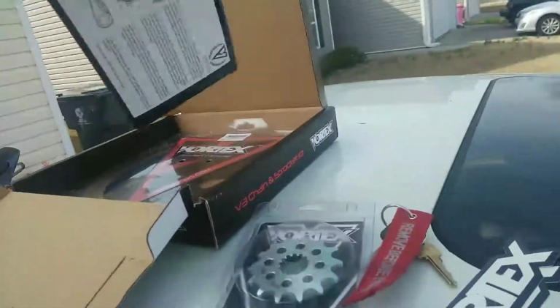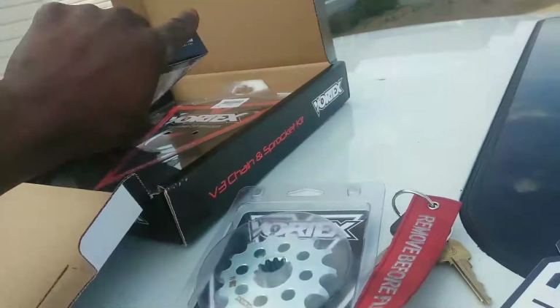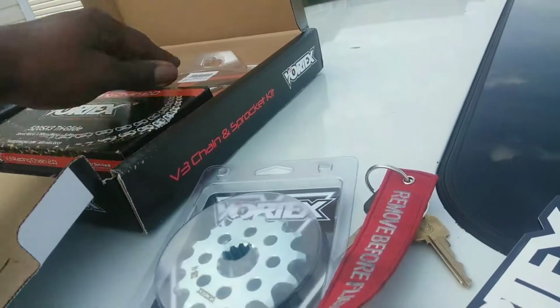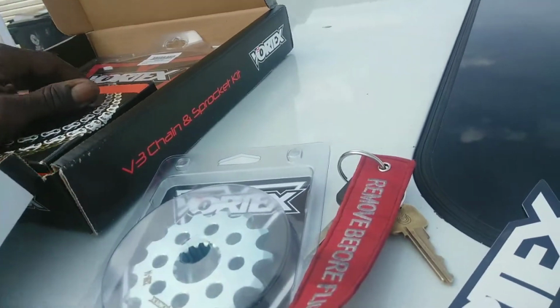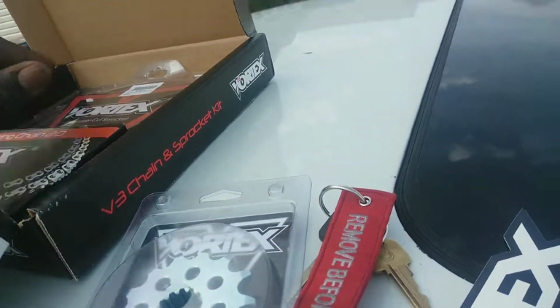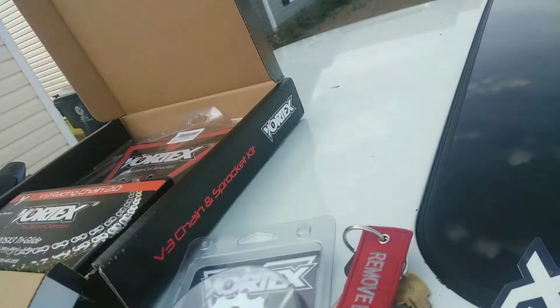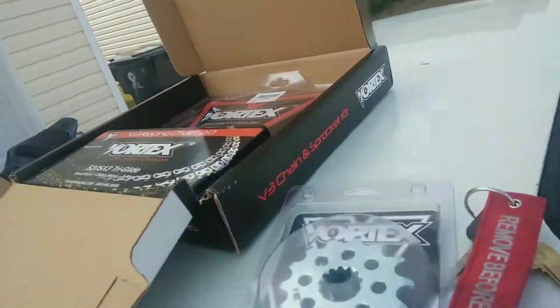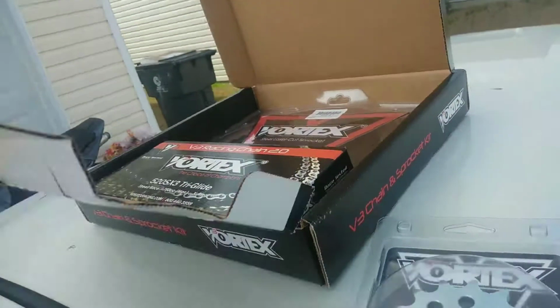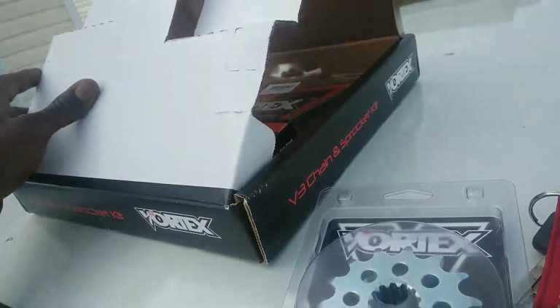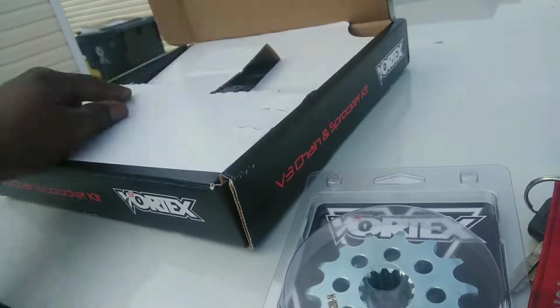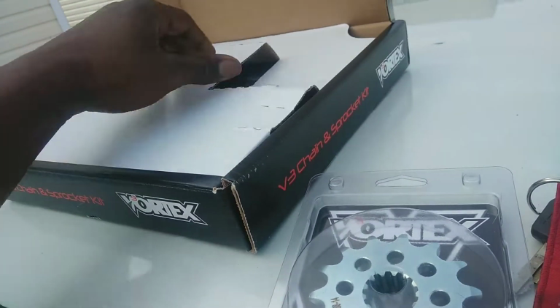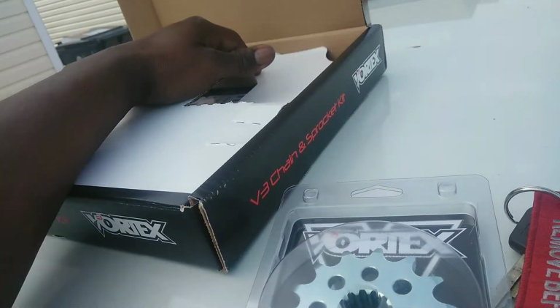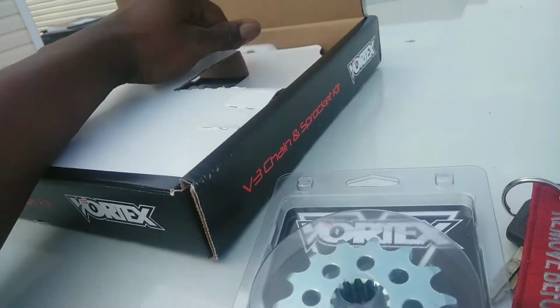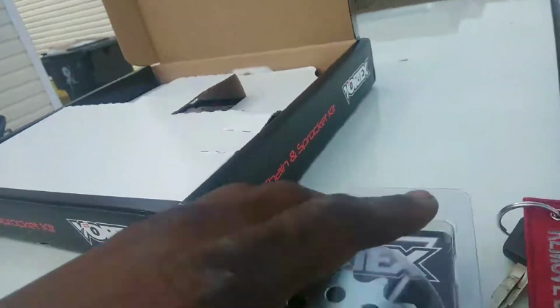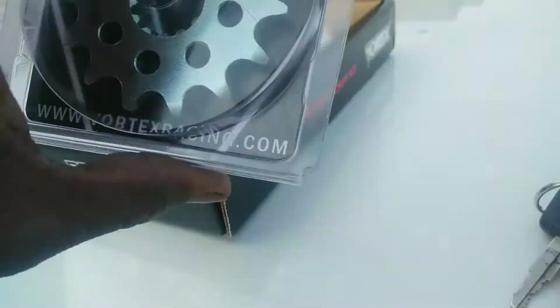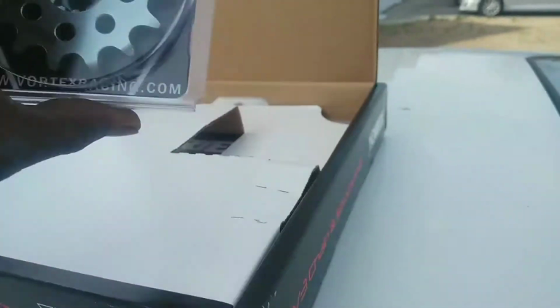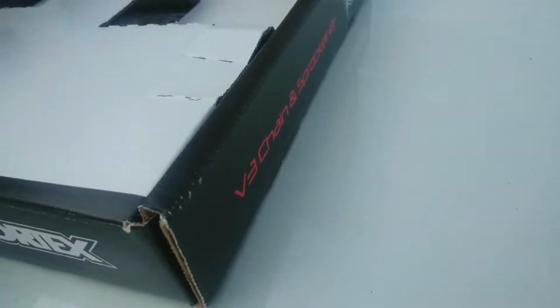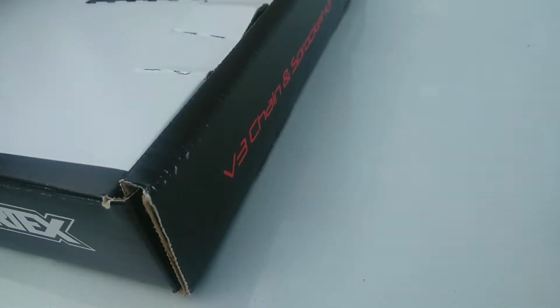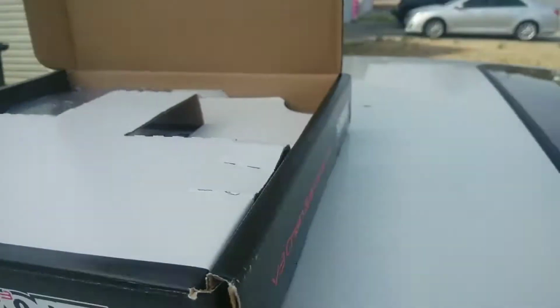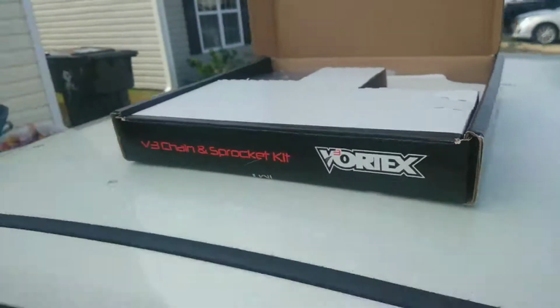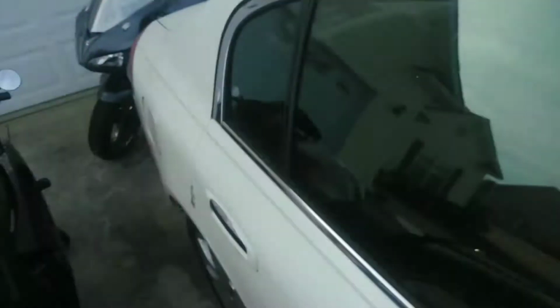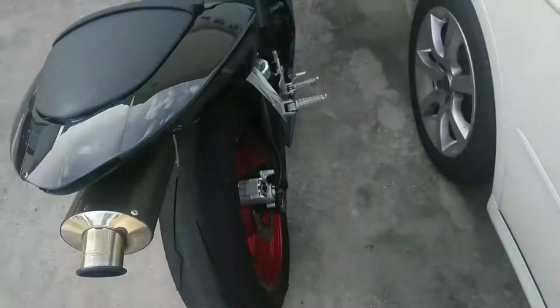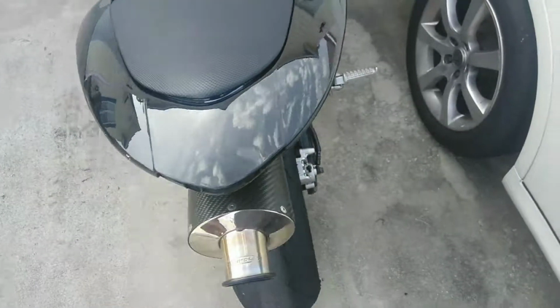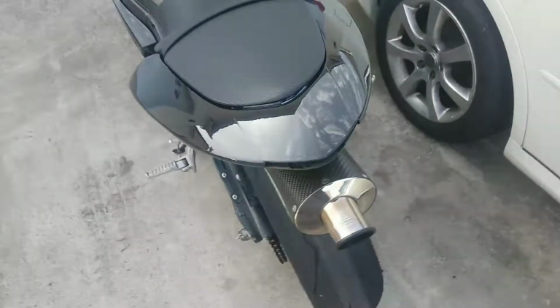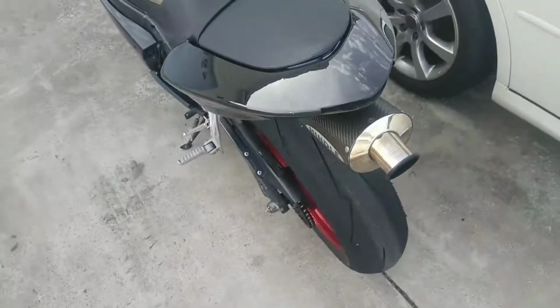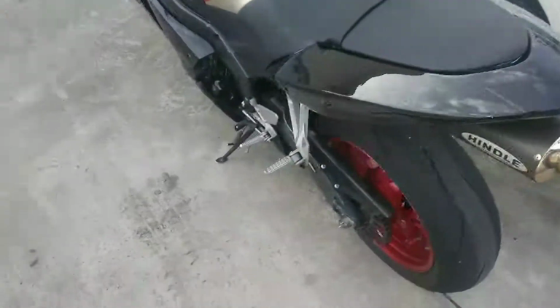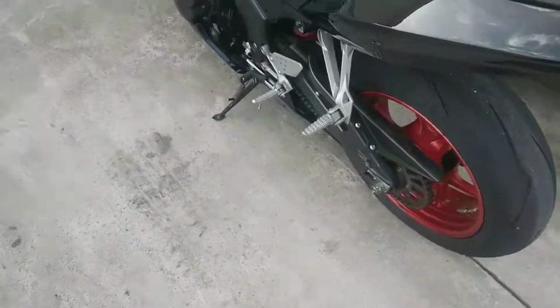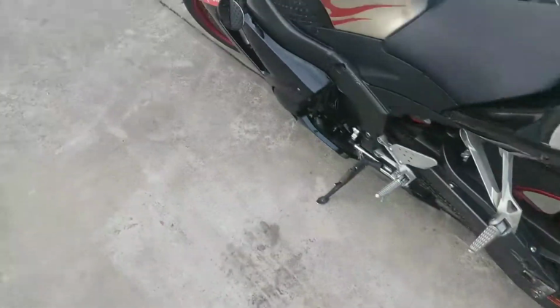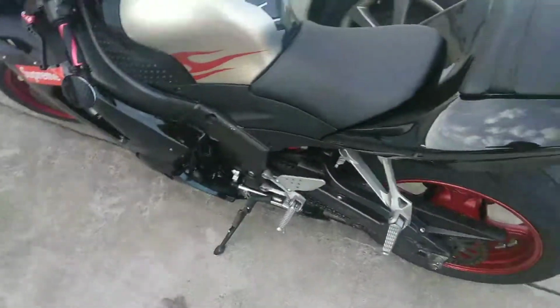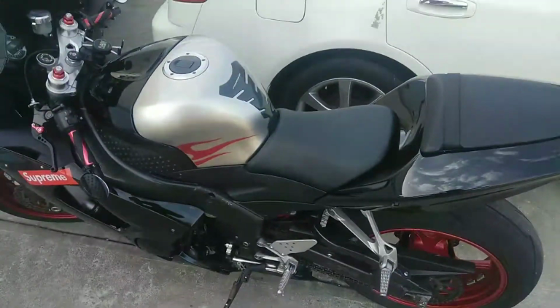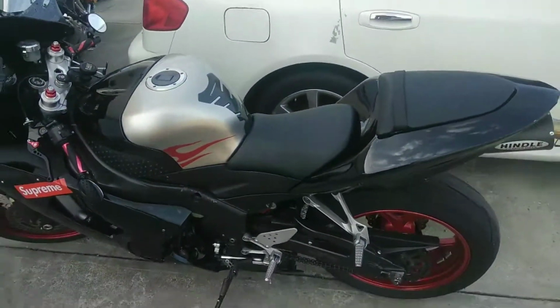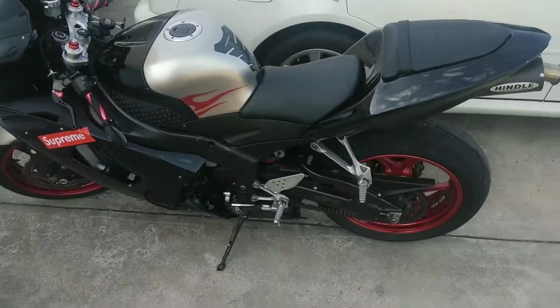I'm not dissatisfied with the box — it looks like it's pretty decent. I'm going to try it on this bike and see how long it lasts. I'll probably put a video on how to change this. That's where we're at. Play nice though — appreciate you for watching.